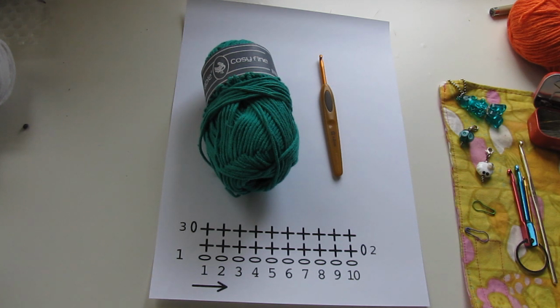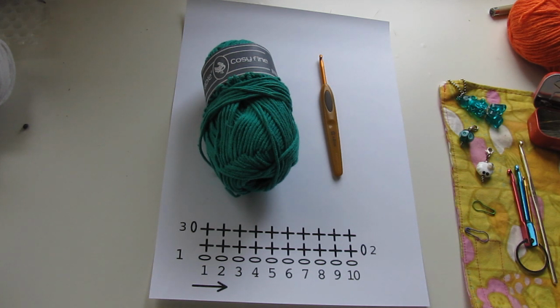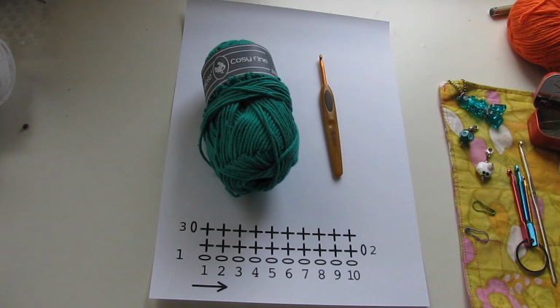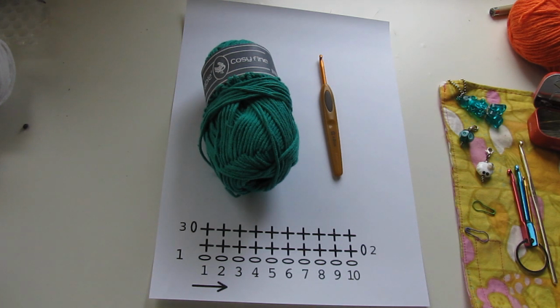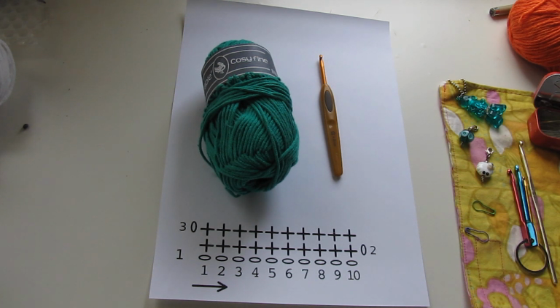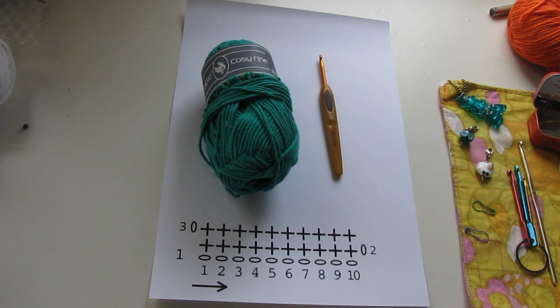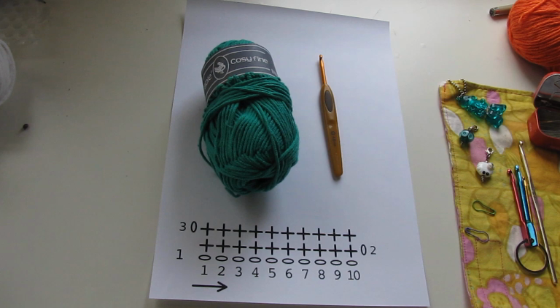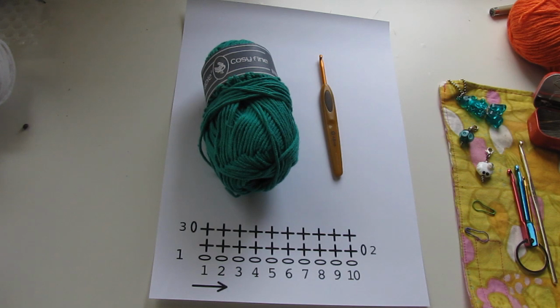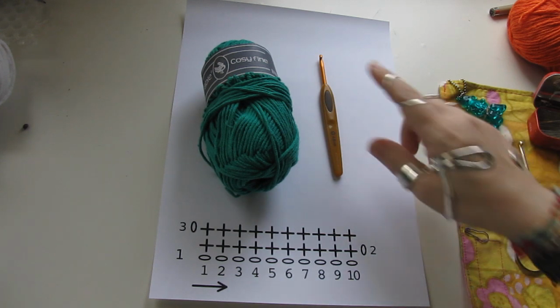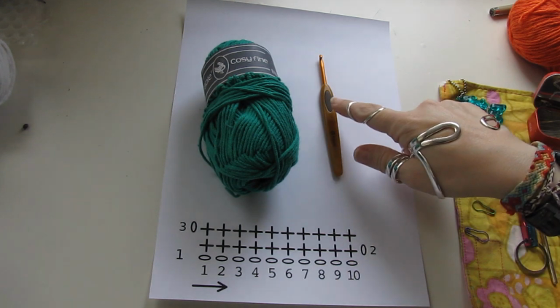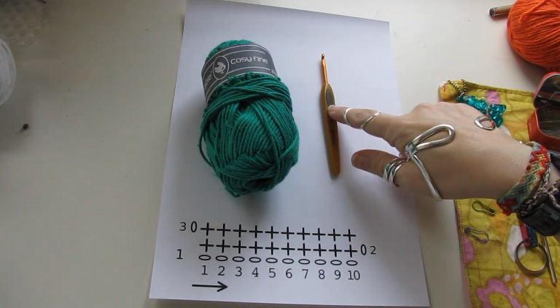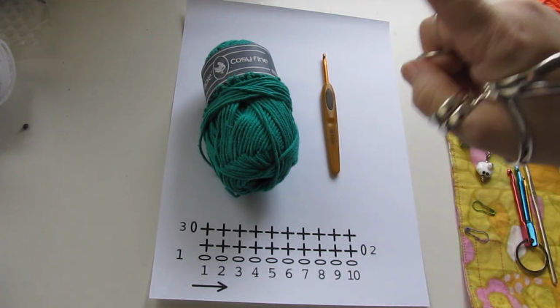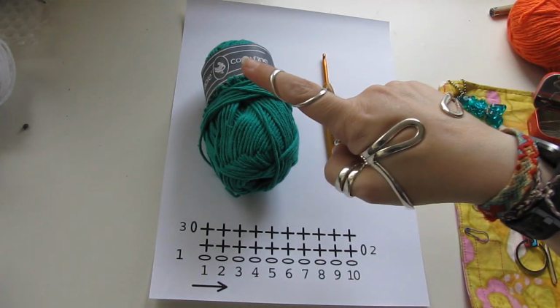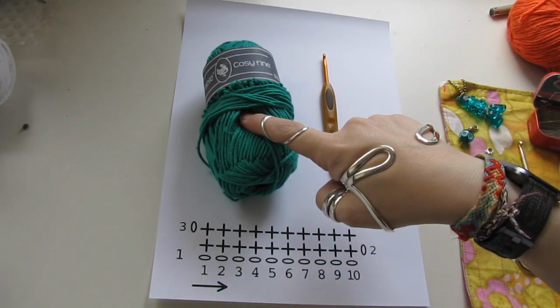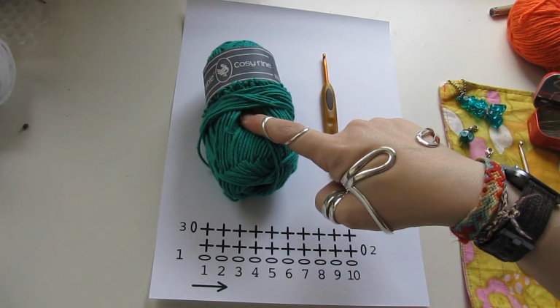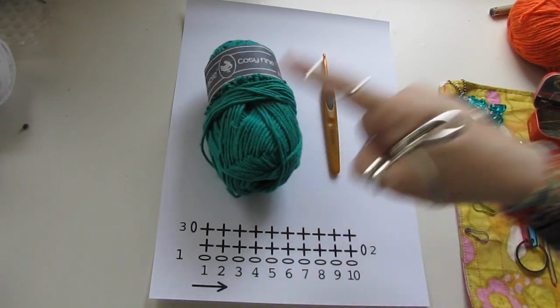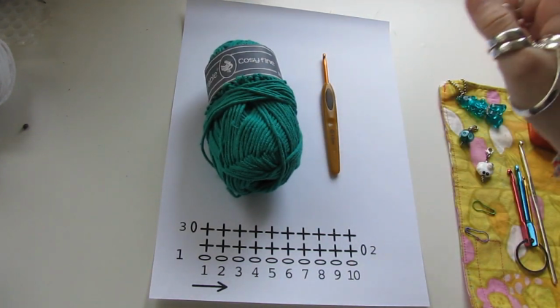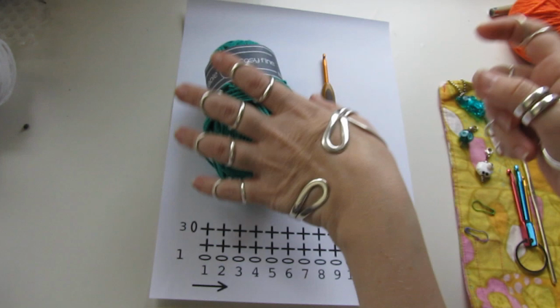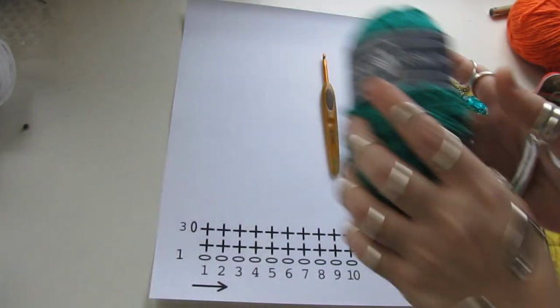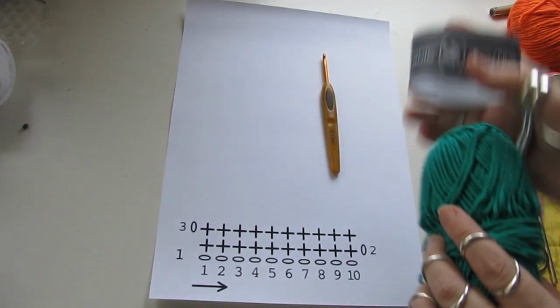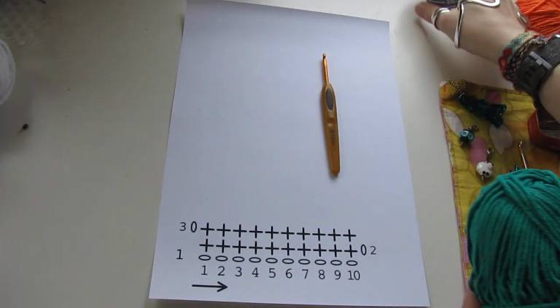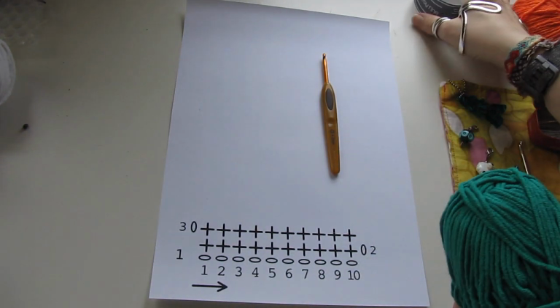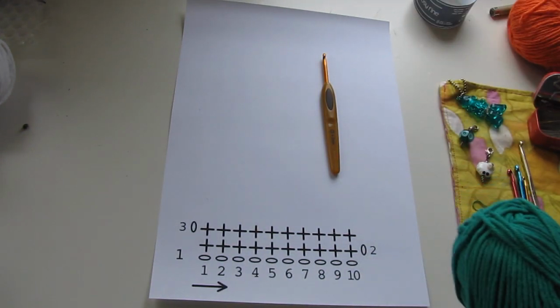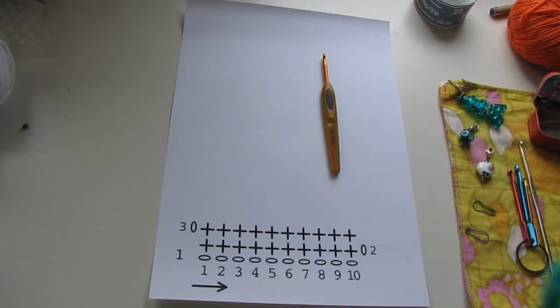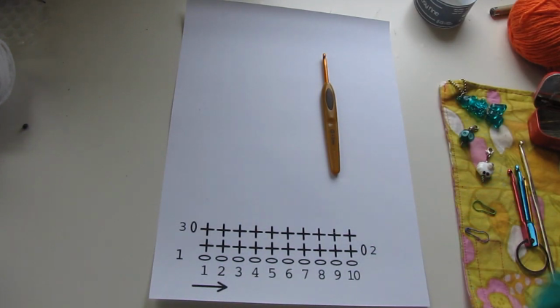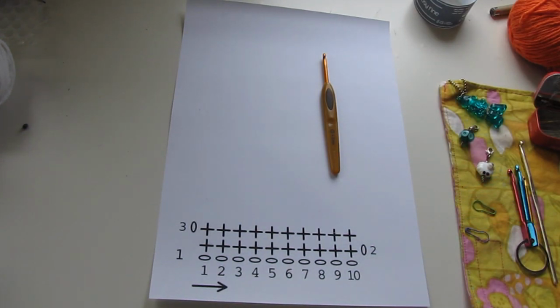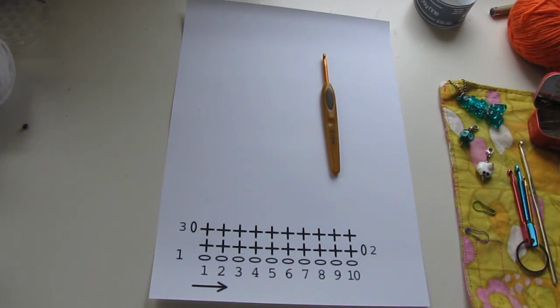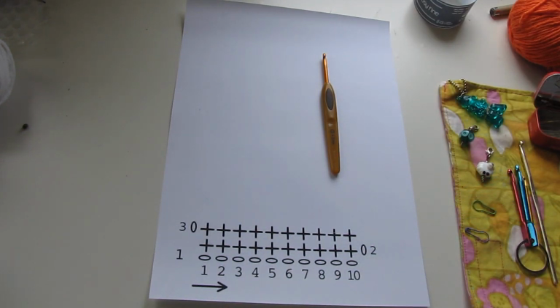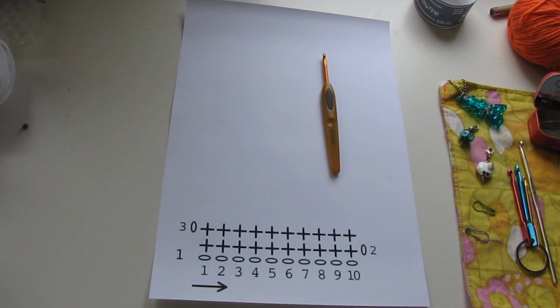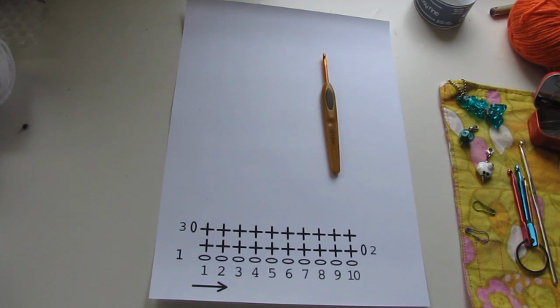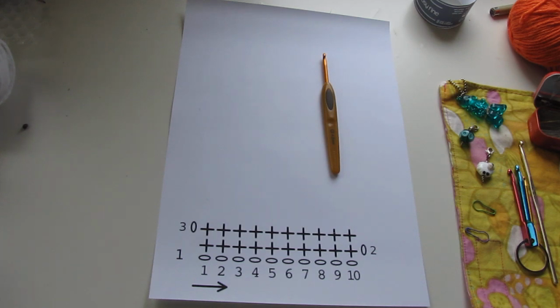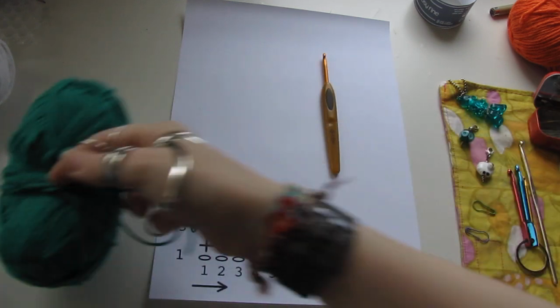To make the double crochet, you need to work the crochet hook and yarn. Now we make the foundation chain of the double crochet.